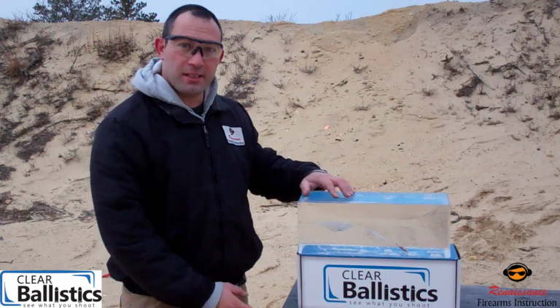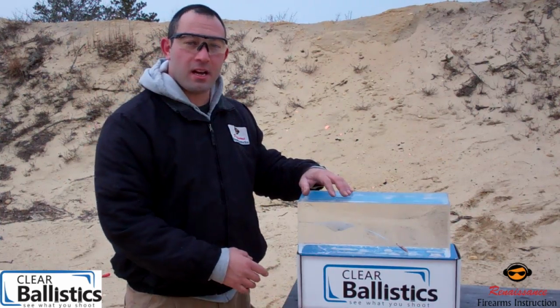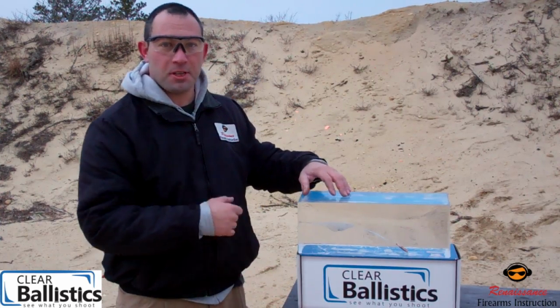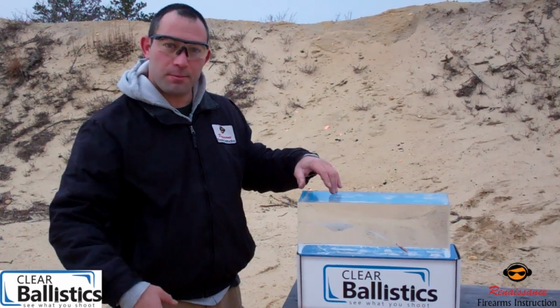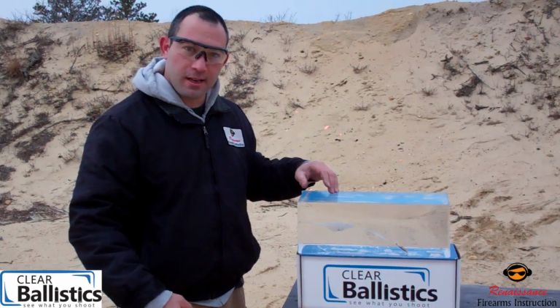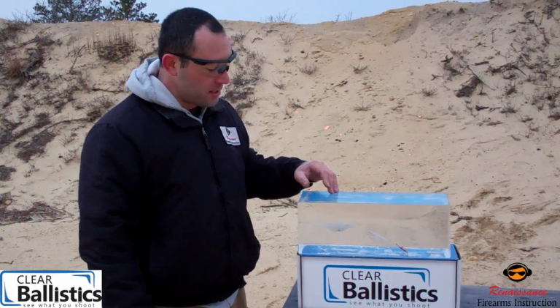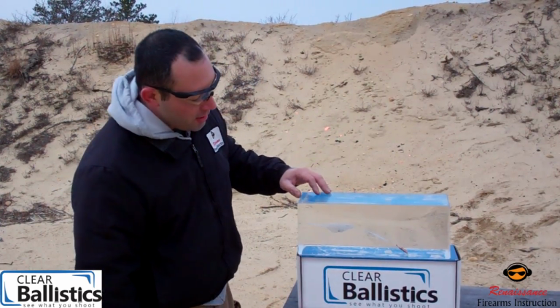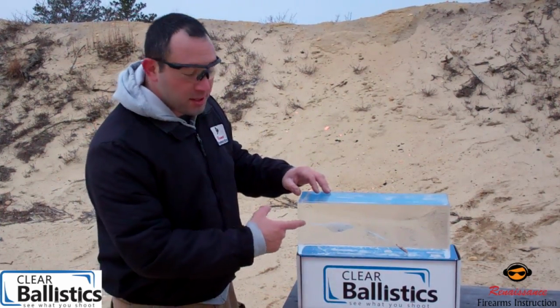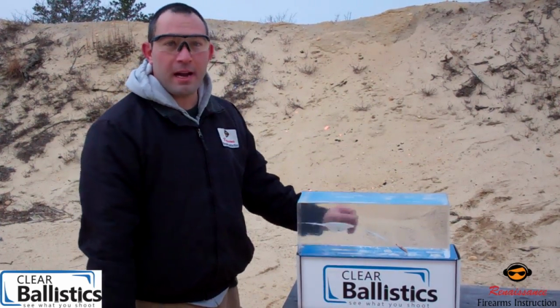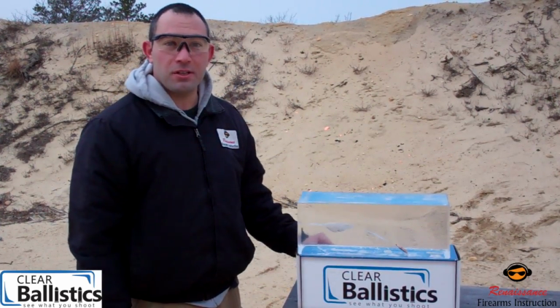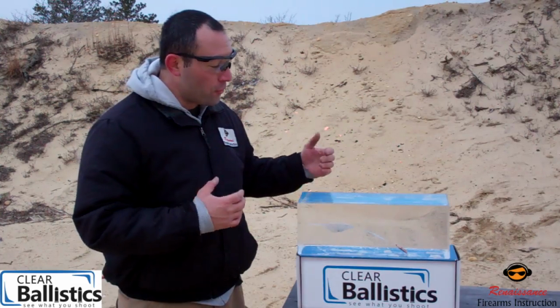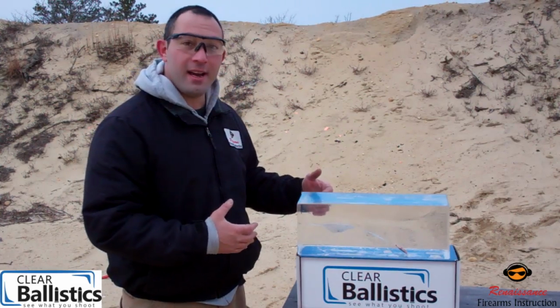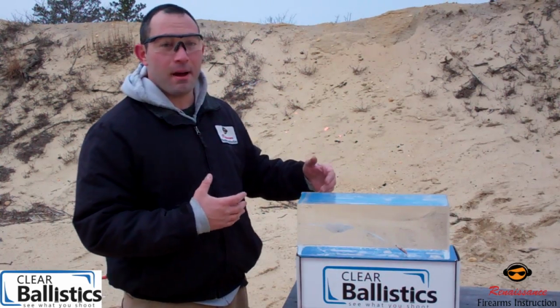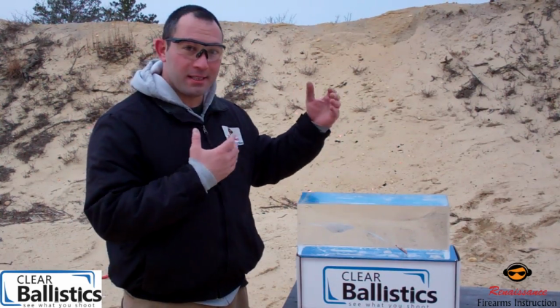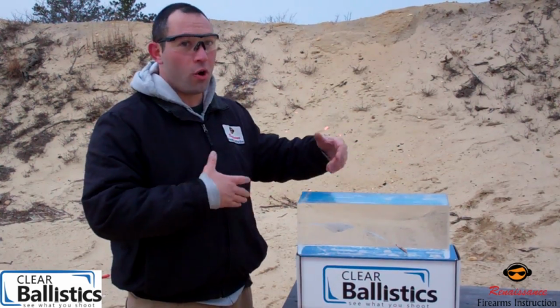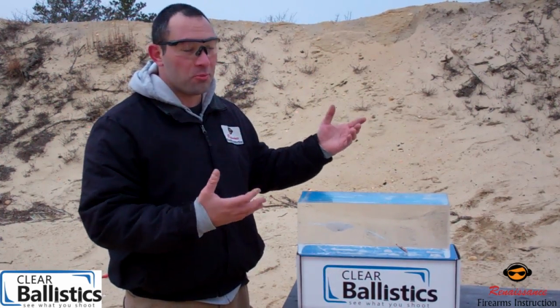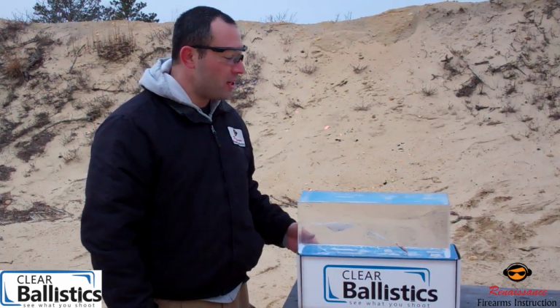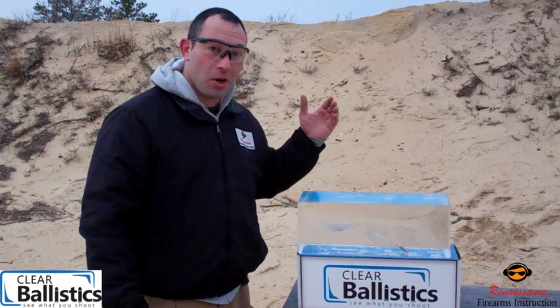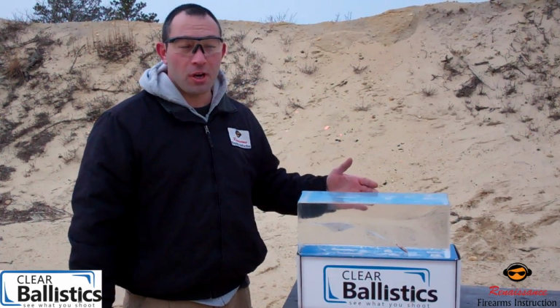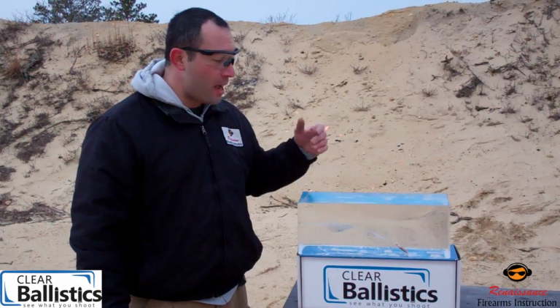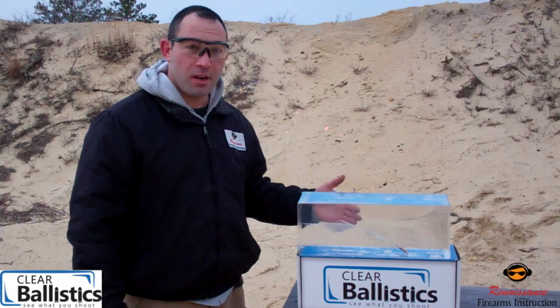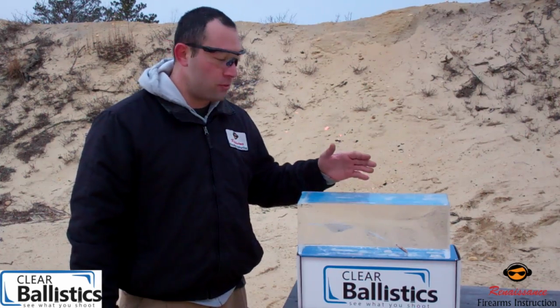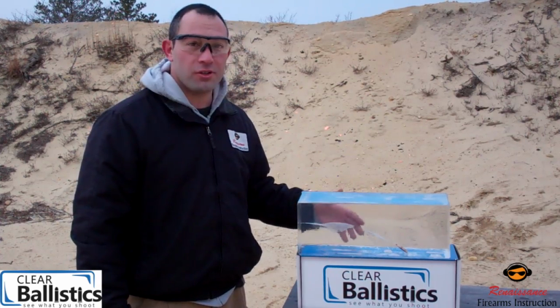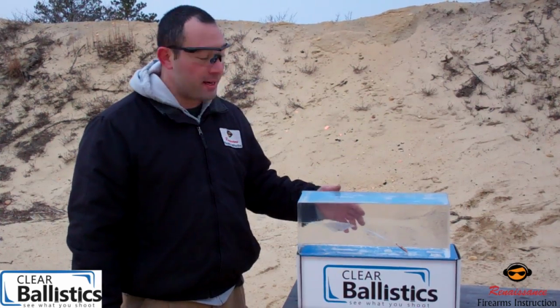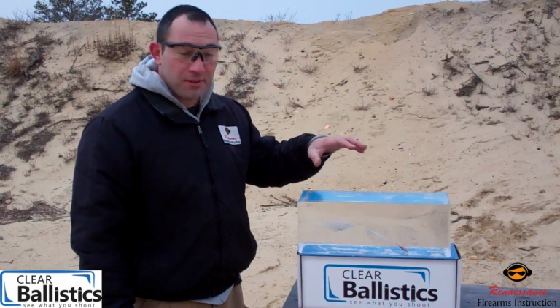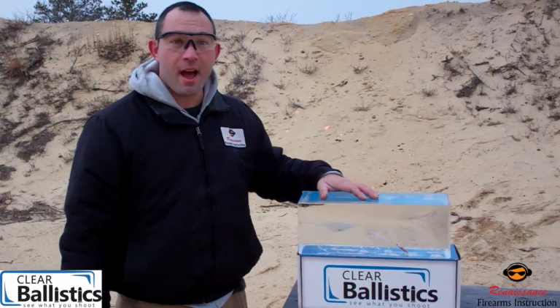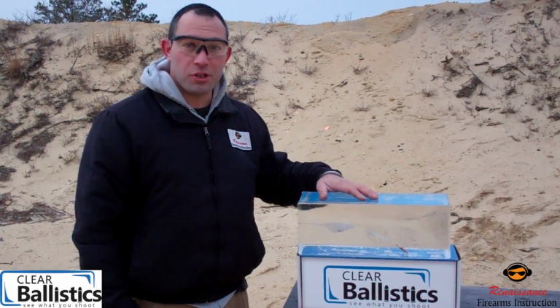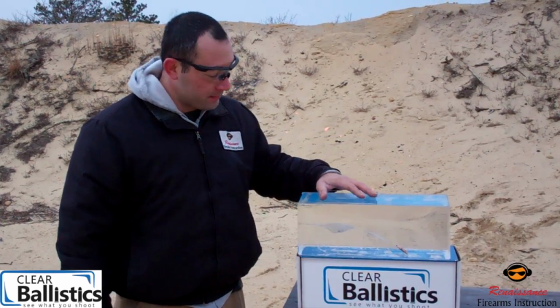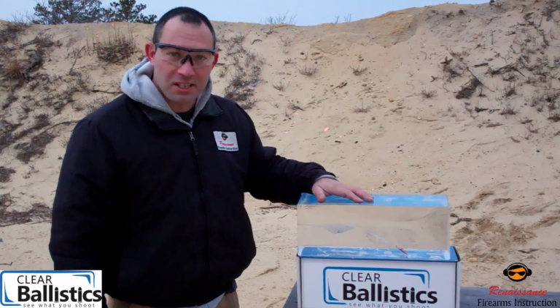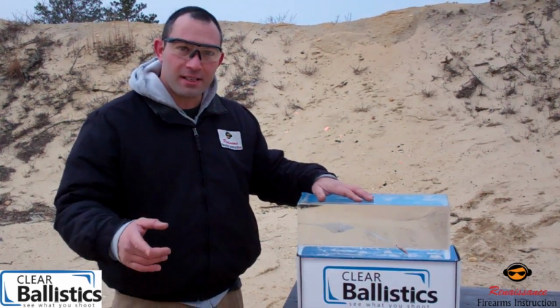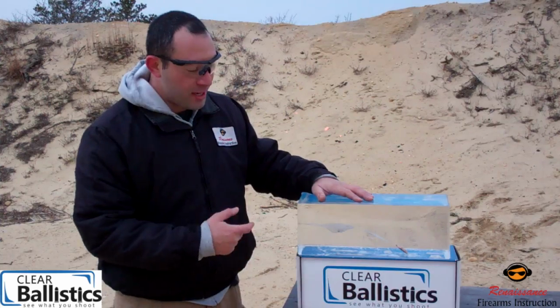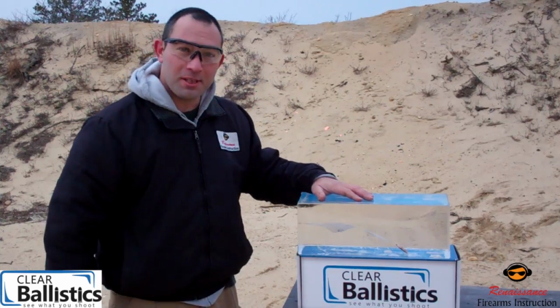Check these guys out at the website we're going to put down in the comments section. You want to see what your round is going to do before you think about bringing this into your home for home defense. You want to know if it's going to stop, if it's going to neutralize your threat, and if it's the right ammo for the job. Thanks a lot, guys. Check out Clear Ballistics.